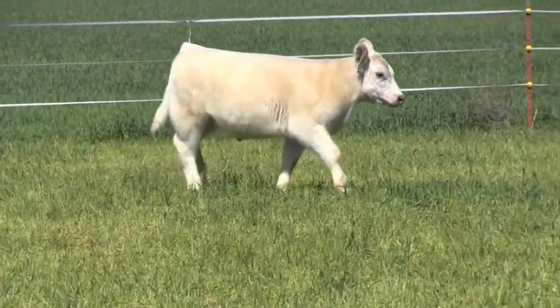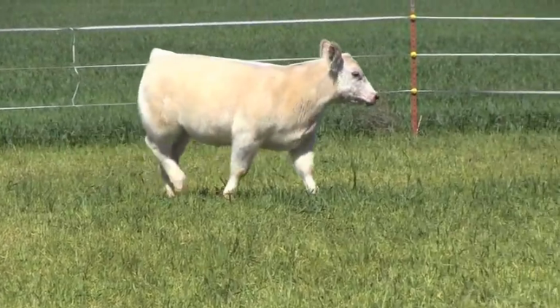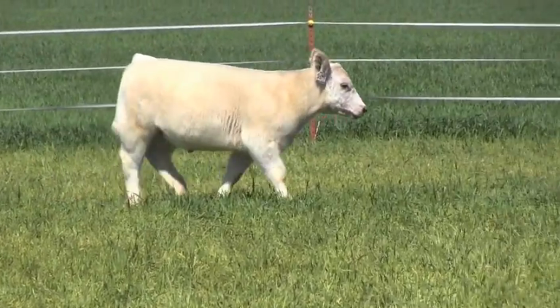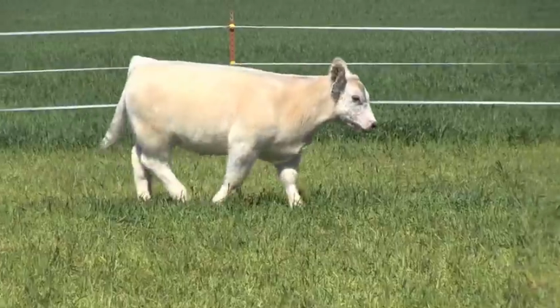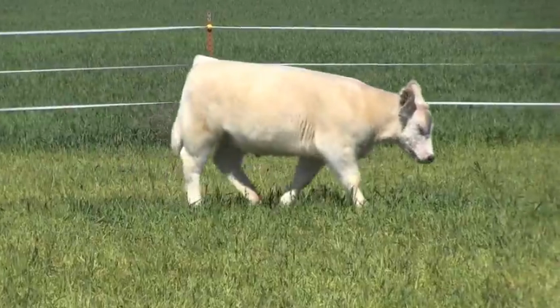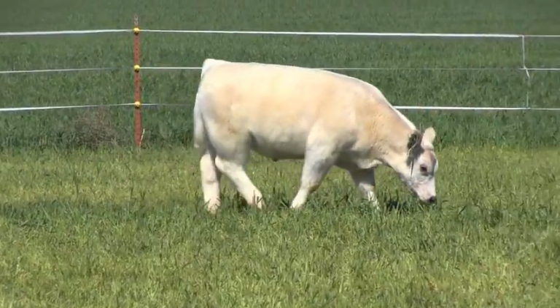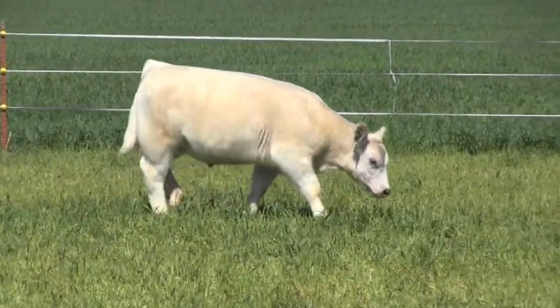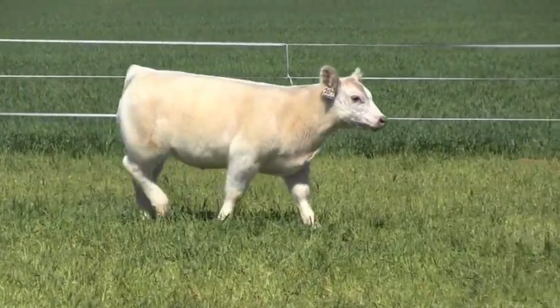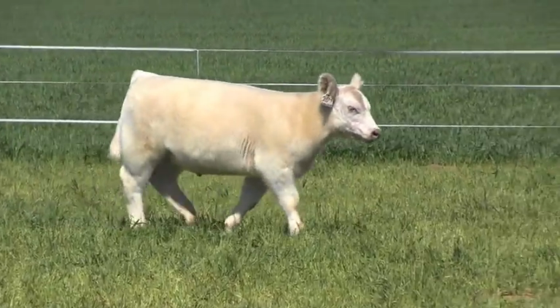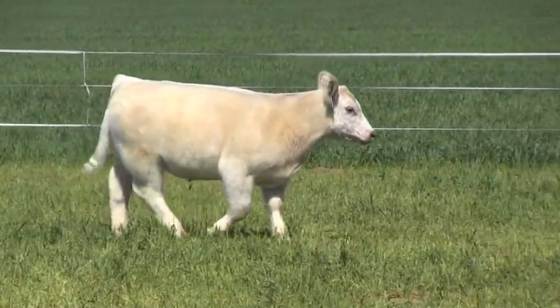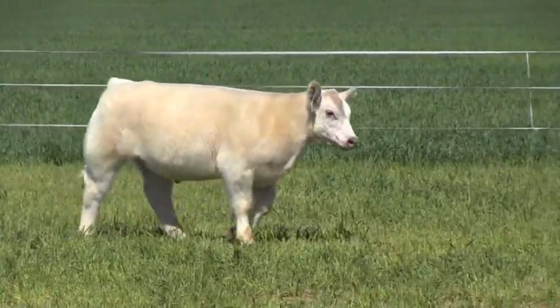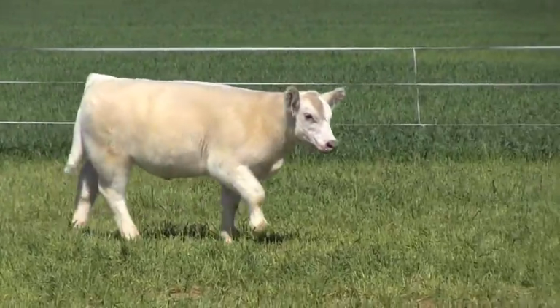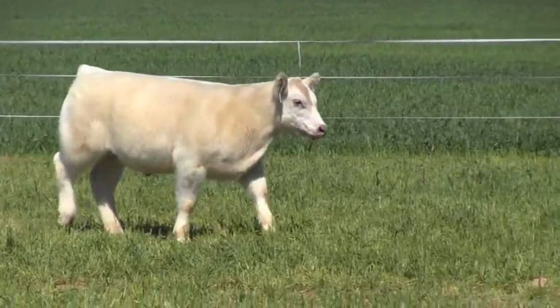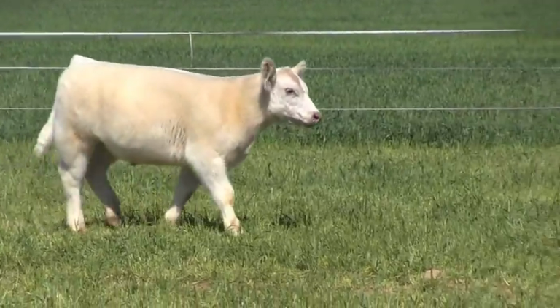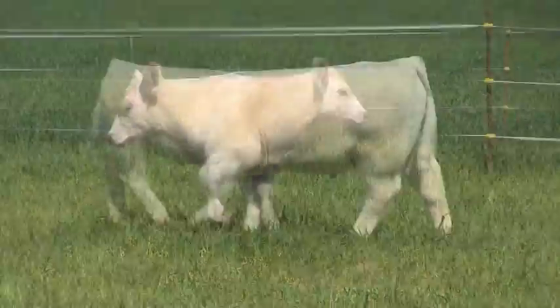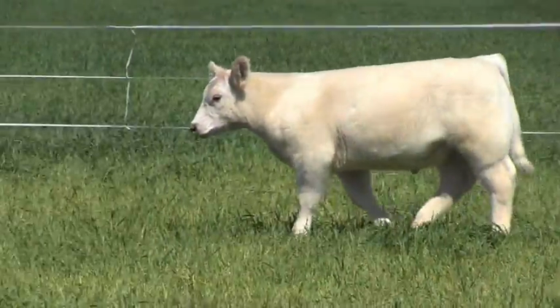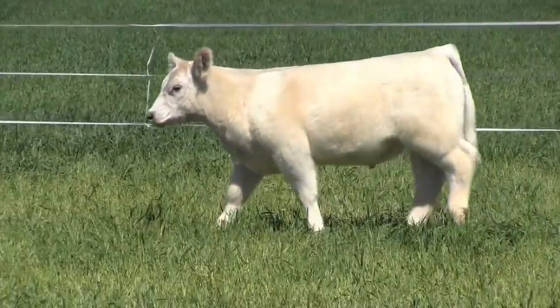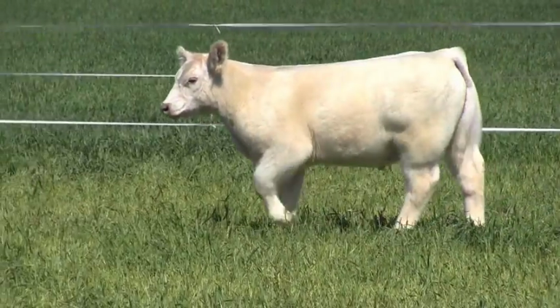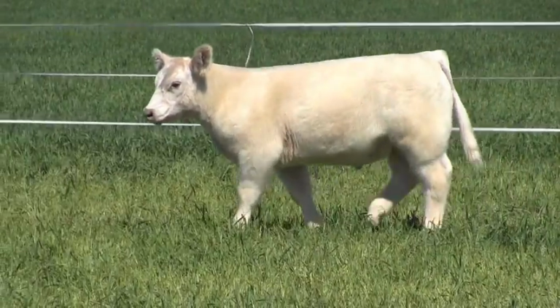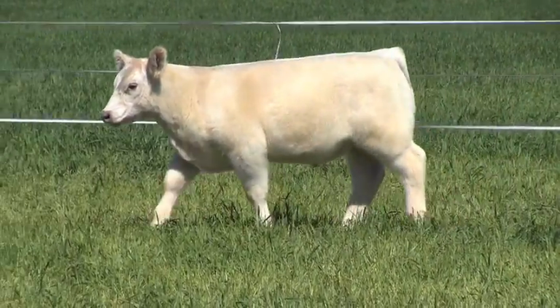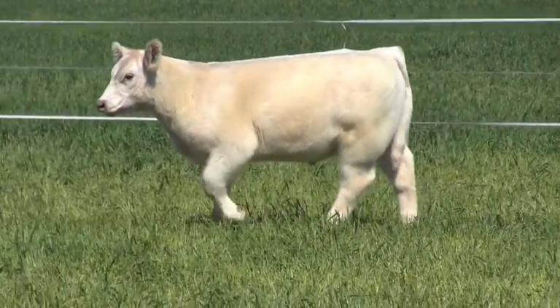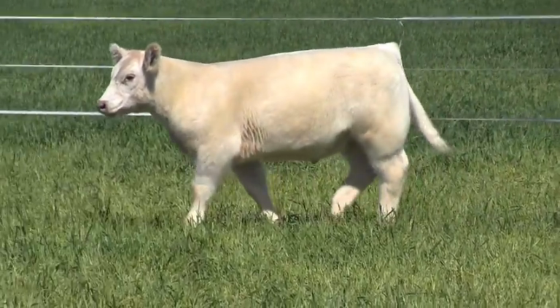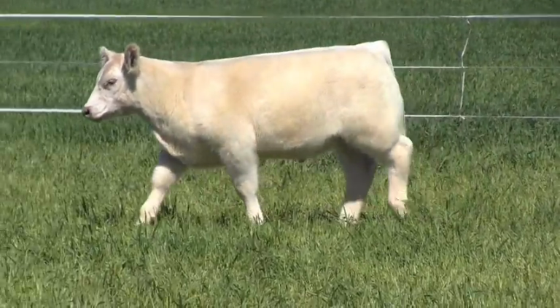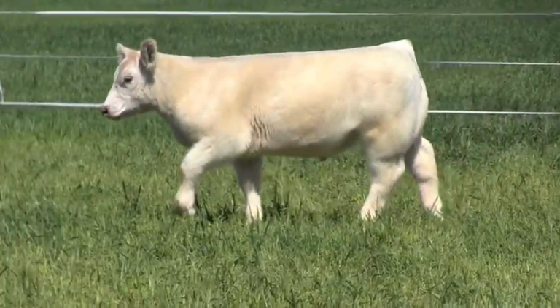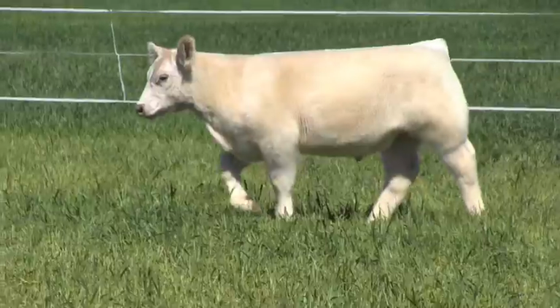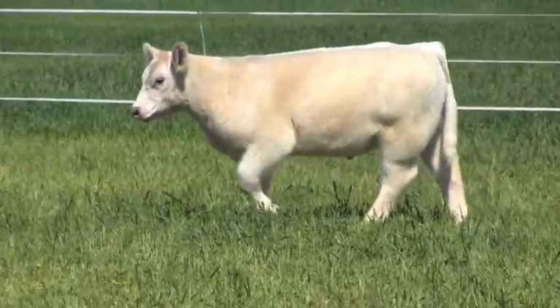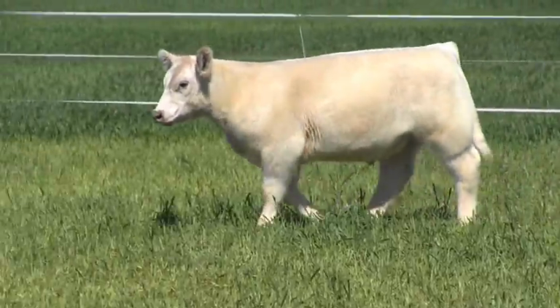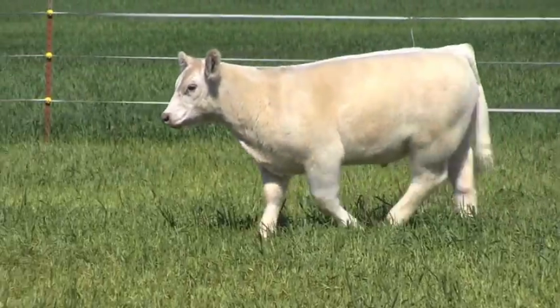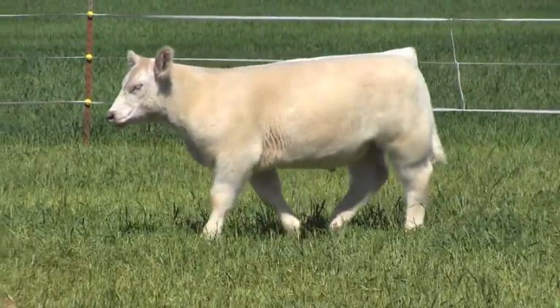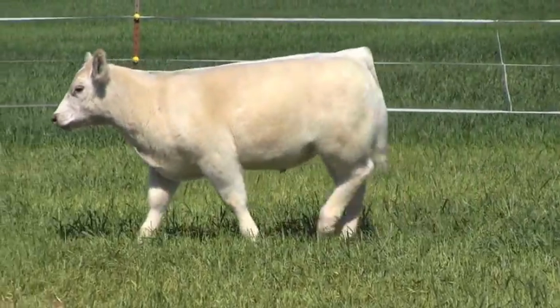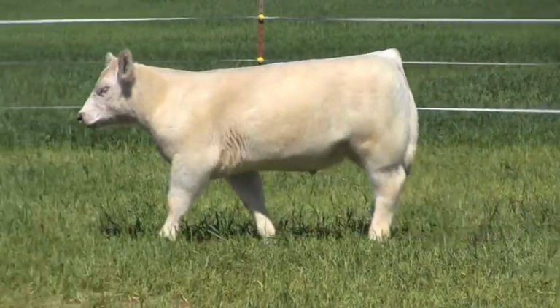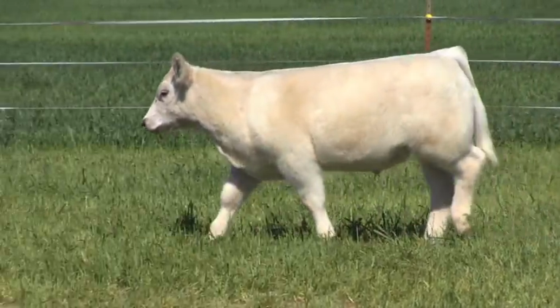He is extra neat, extra stout, extra sound. Just a solid, solid lightweight steer. If you're looking for a lightweight steer to try to go get you a blue ribbon at San Antonio or Houston, I feel extra confident in this calf.